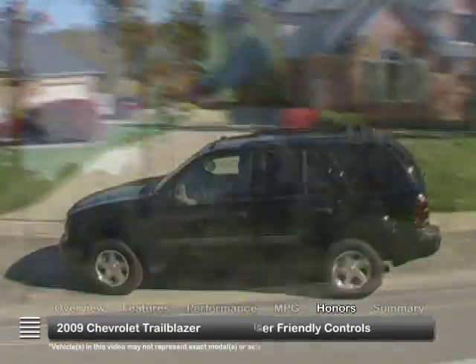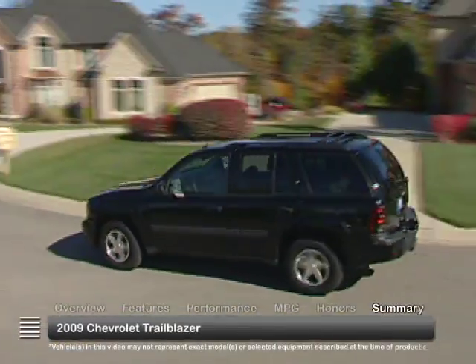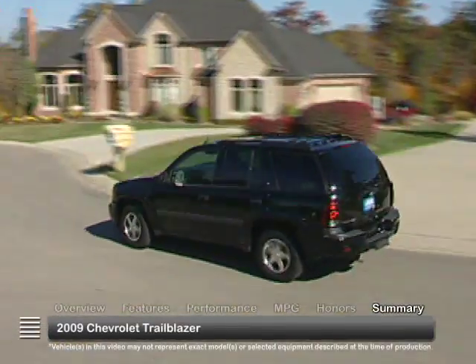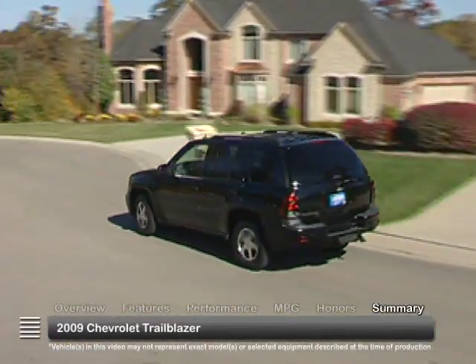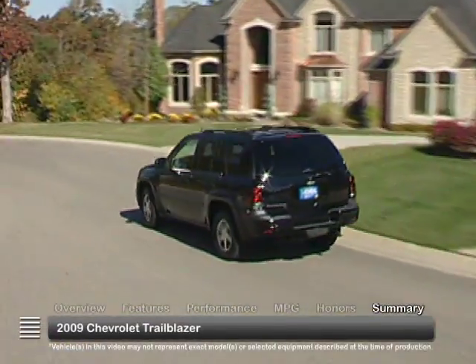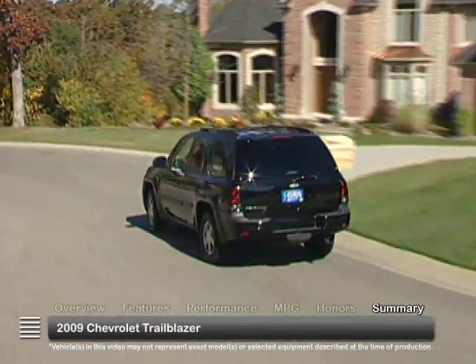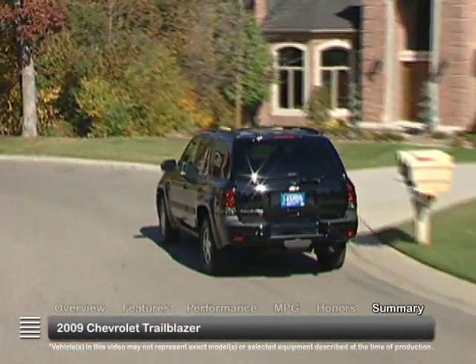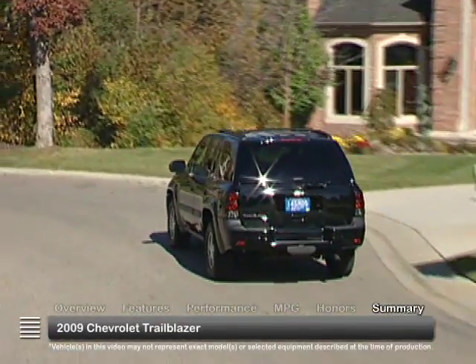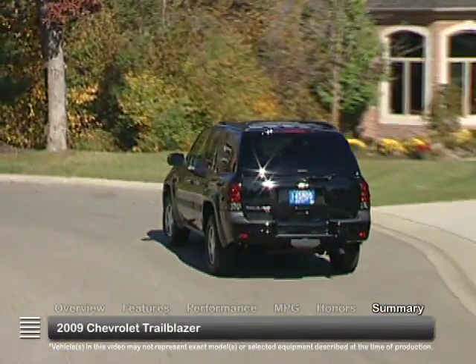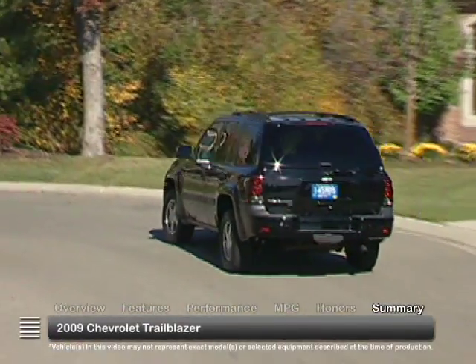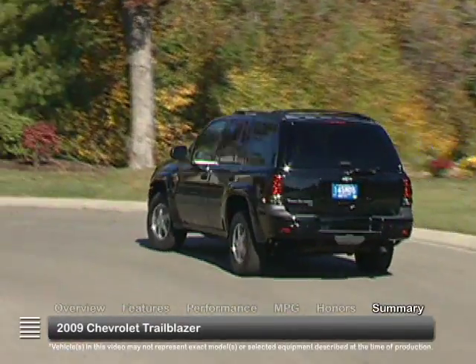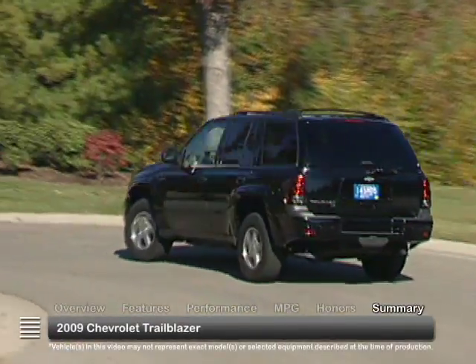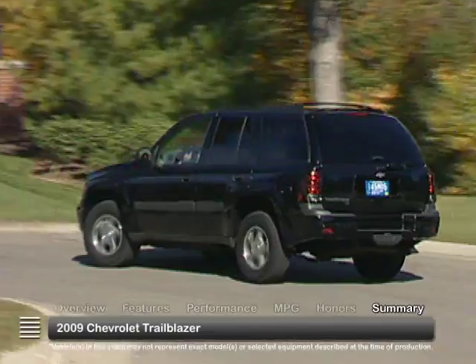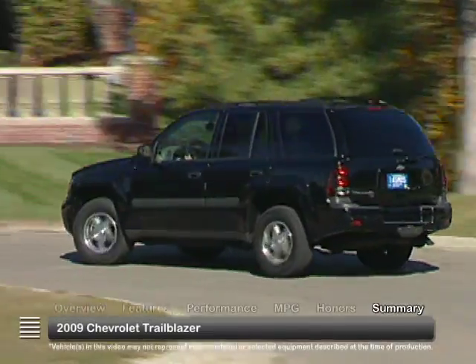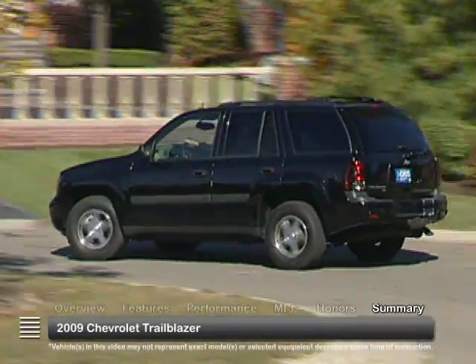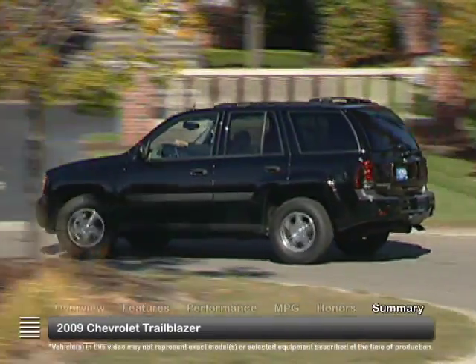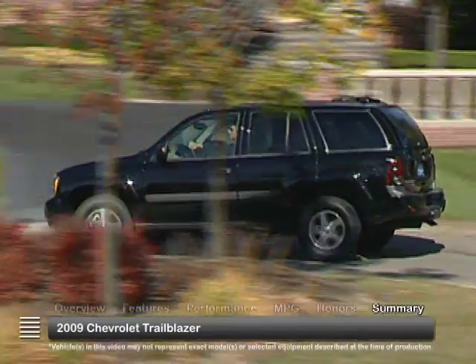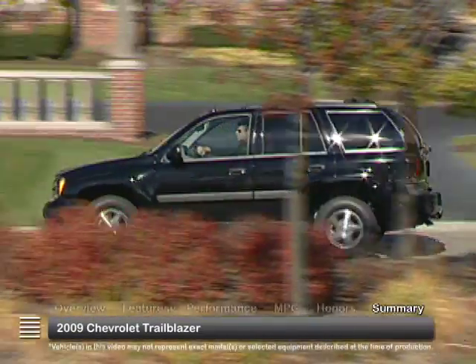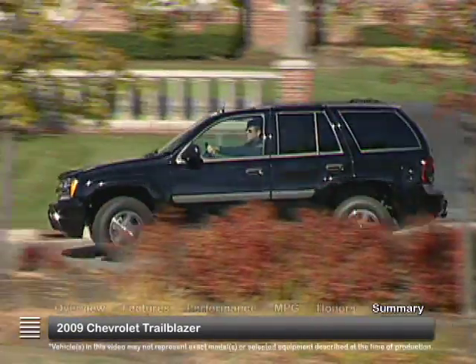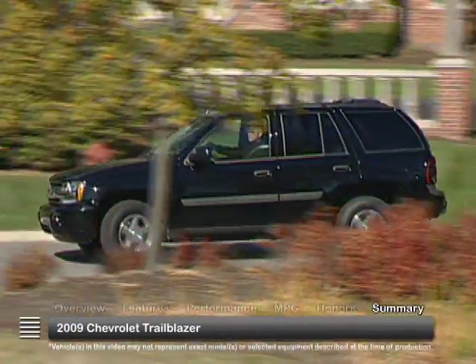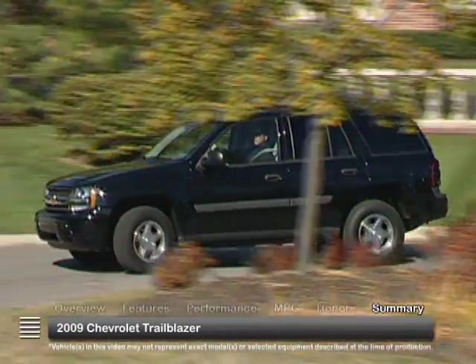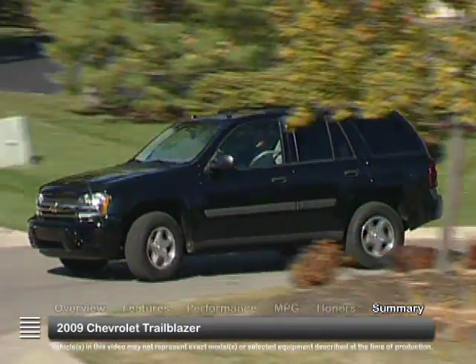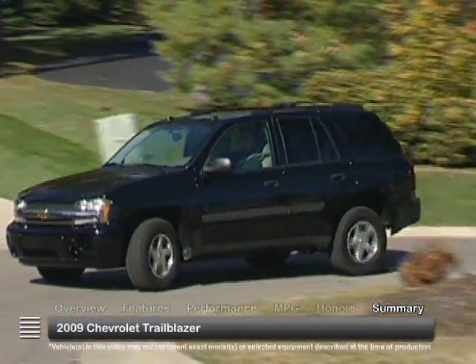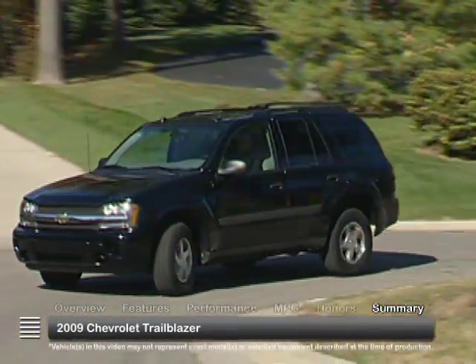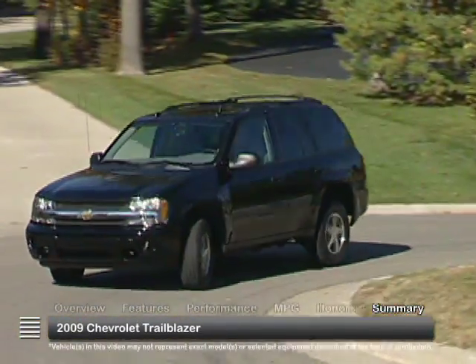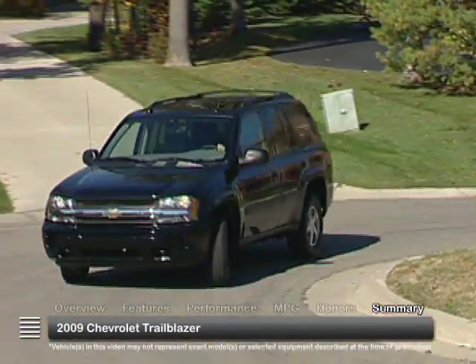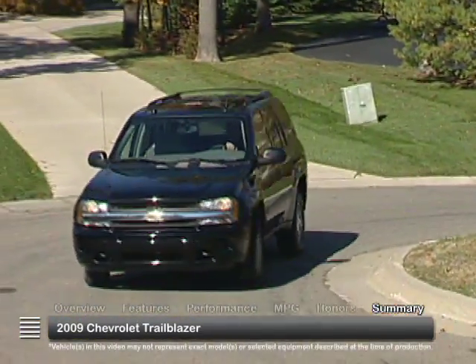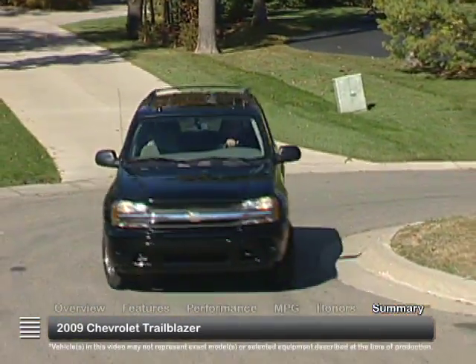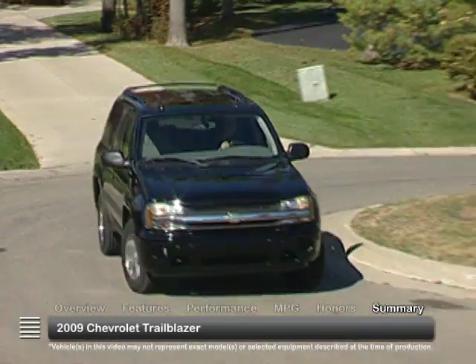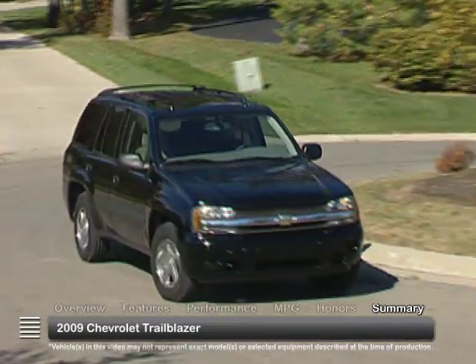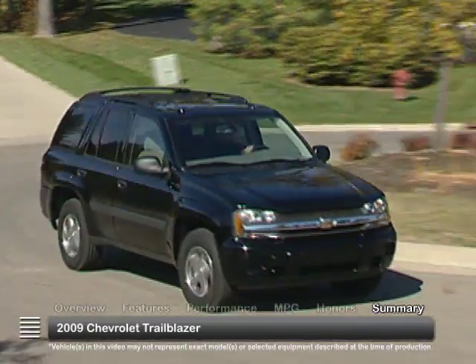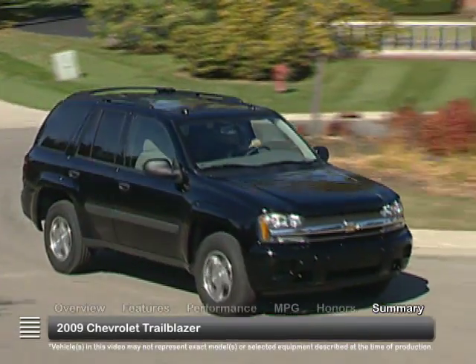The 2009 Chevy Trailblazer offers plenty of power, versatility, and comfort in a solid mid-sized SUV that can handle all the duties required by today's families.